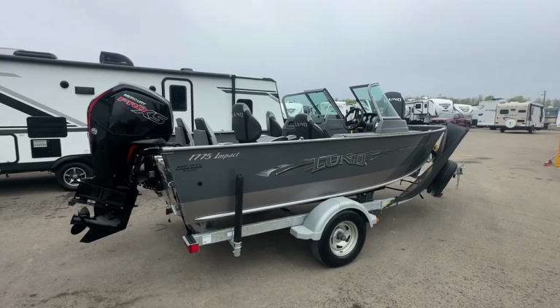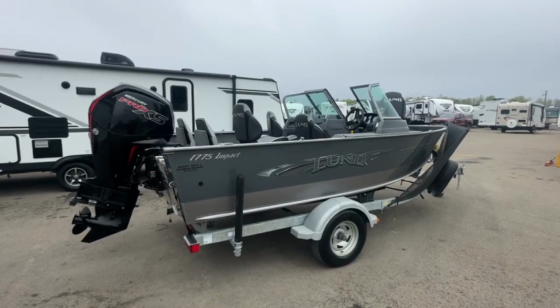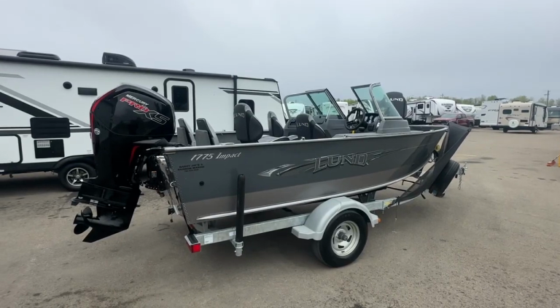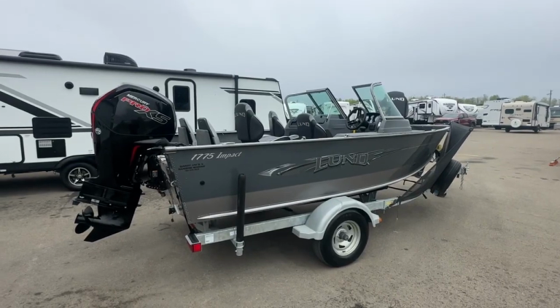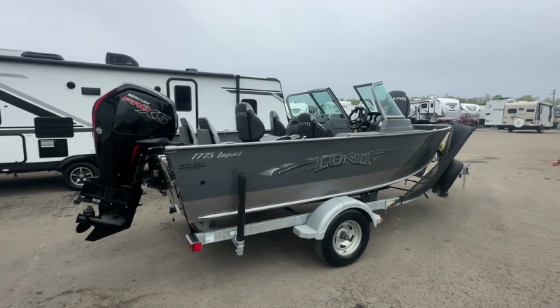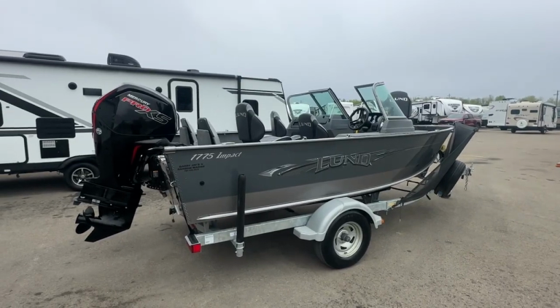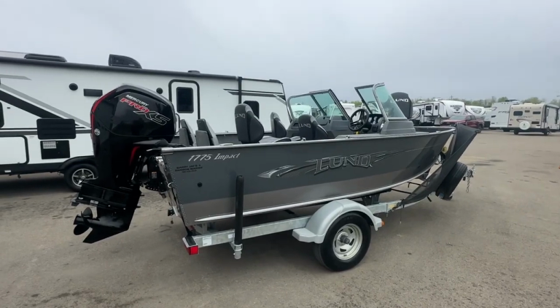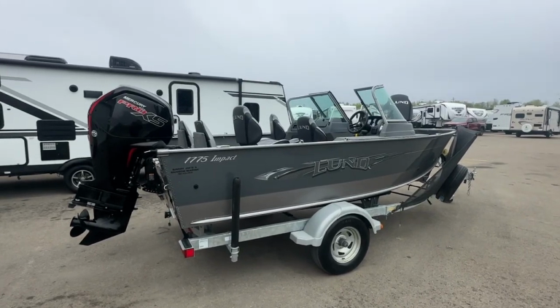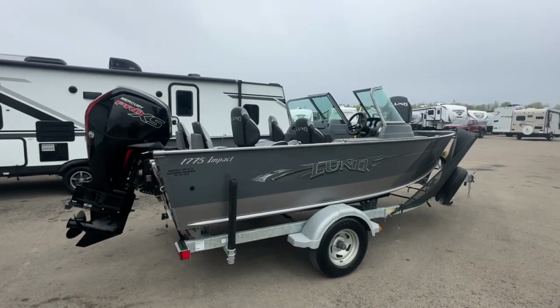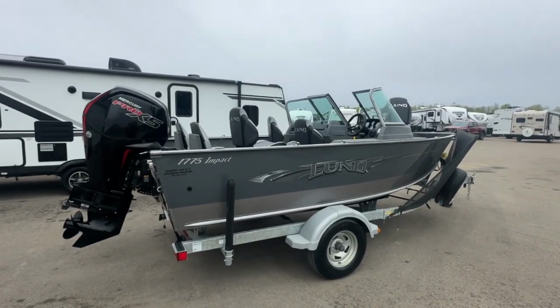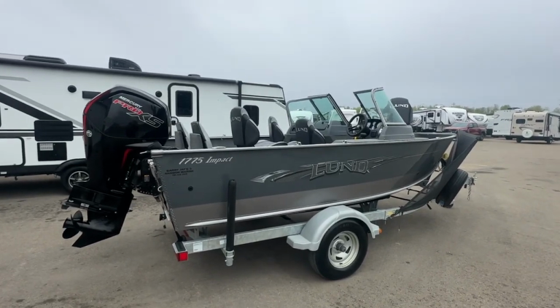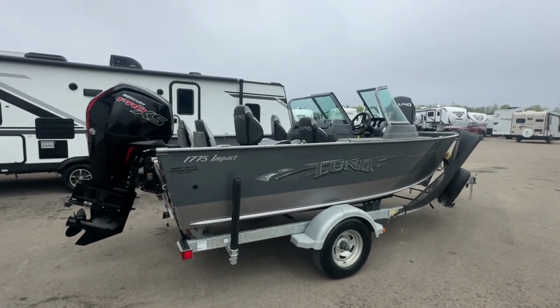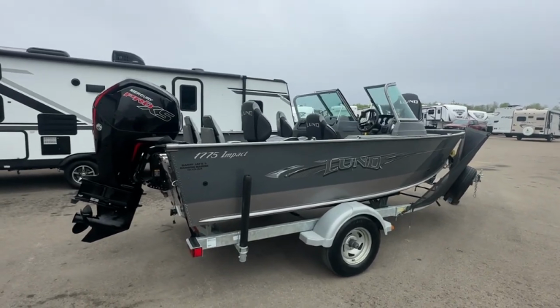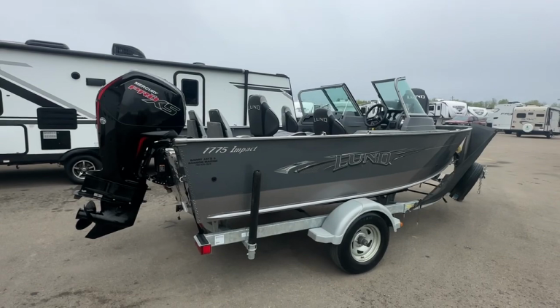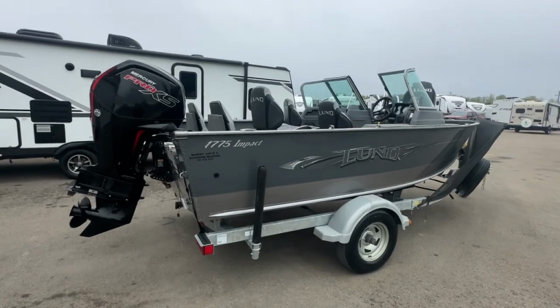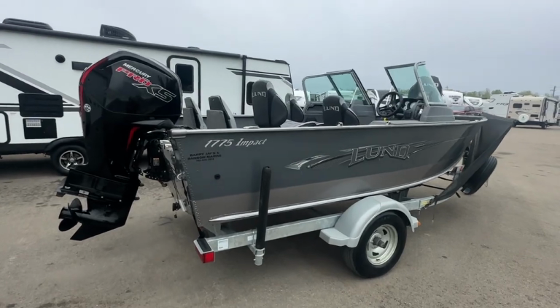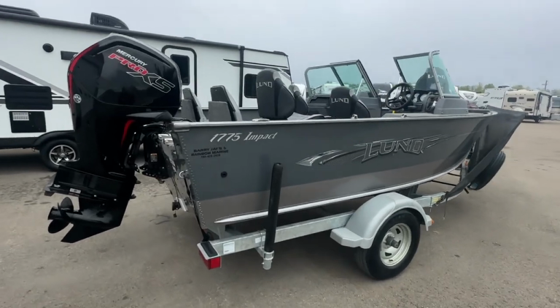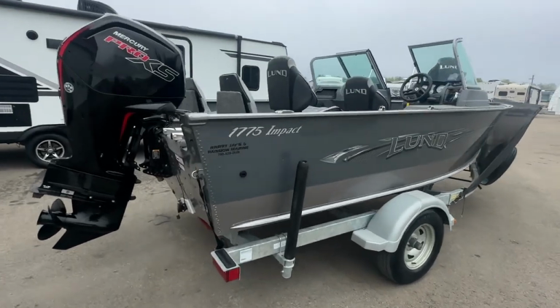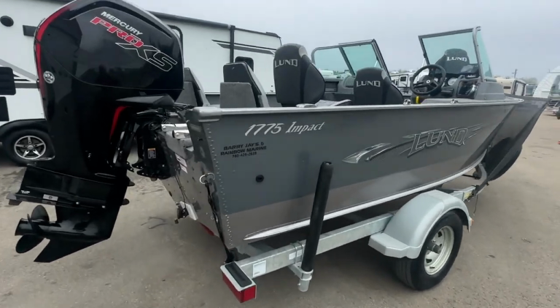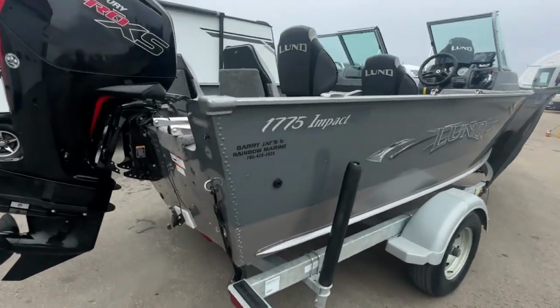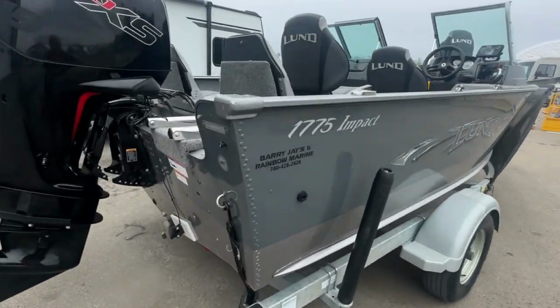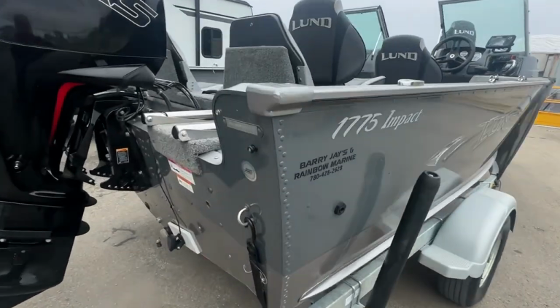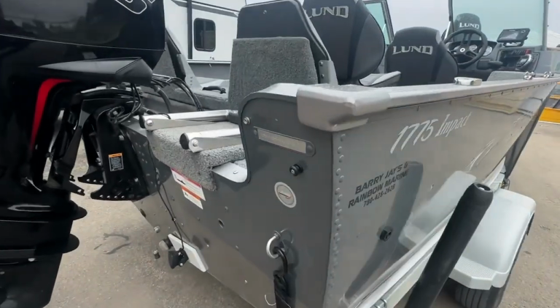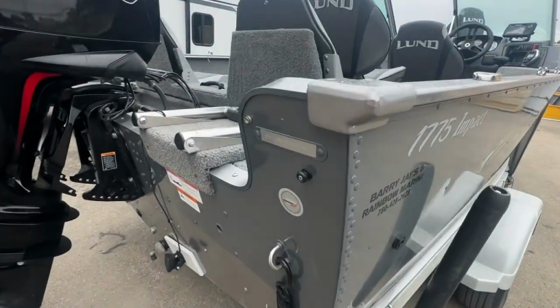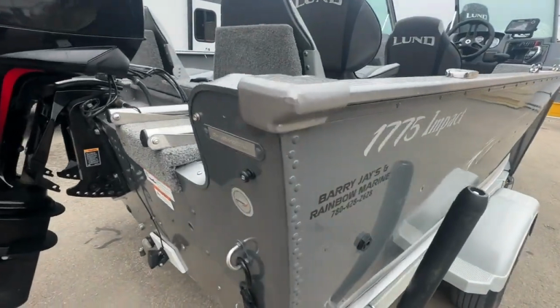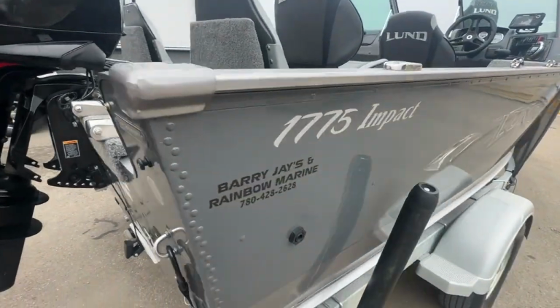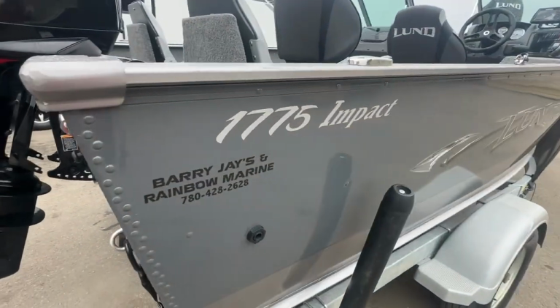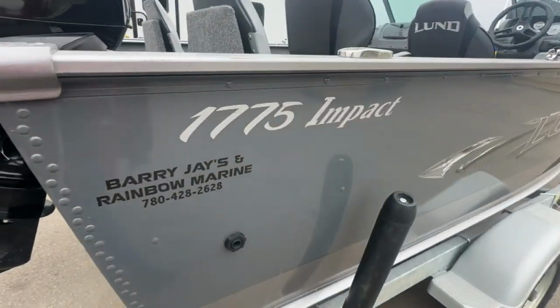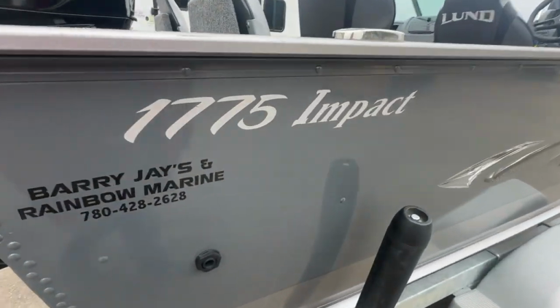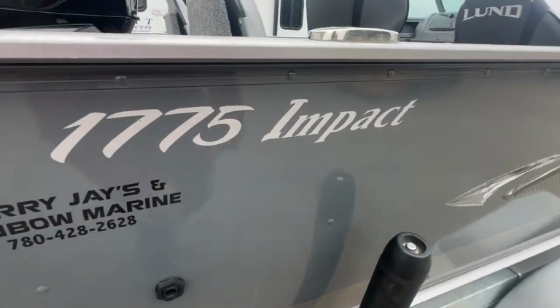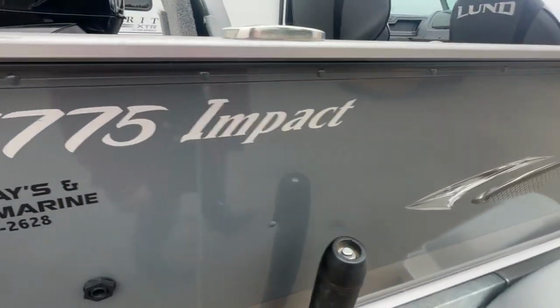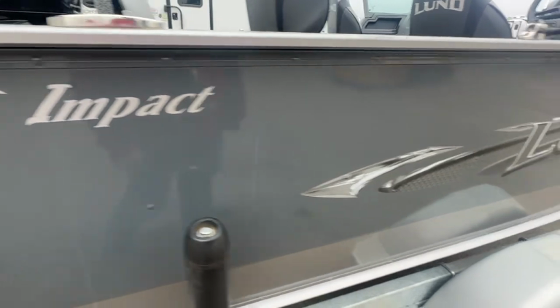Hi, this is Clayton, owner of Stoney RV in Stoney Plain, Alberta, and today we're bringing you this 2017 Lund 1775 Impact.